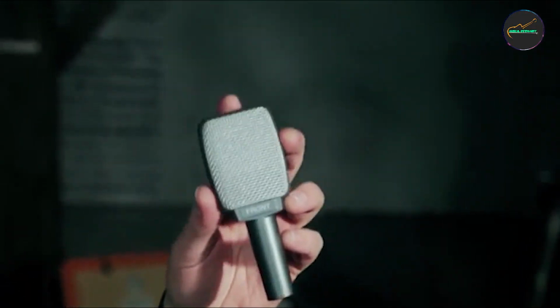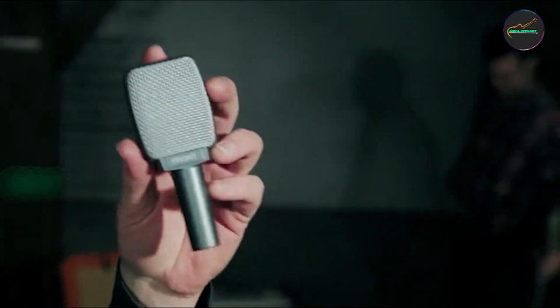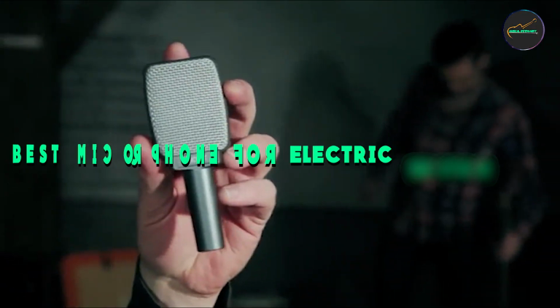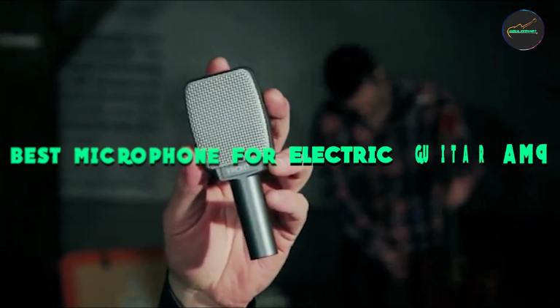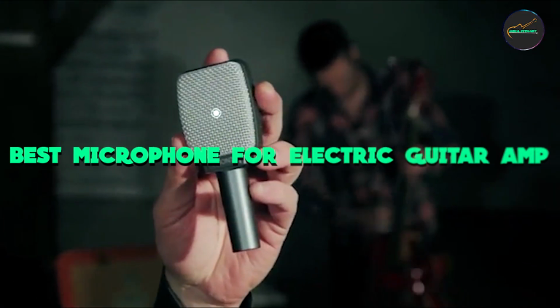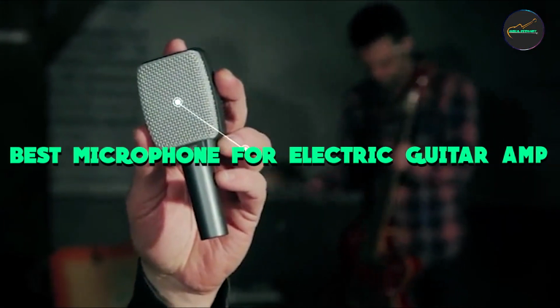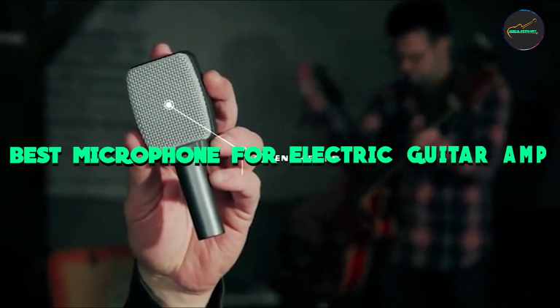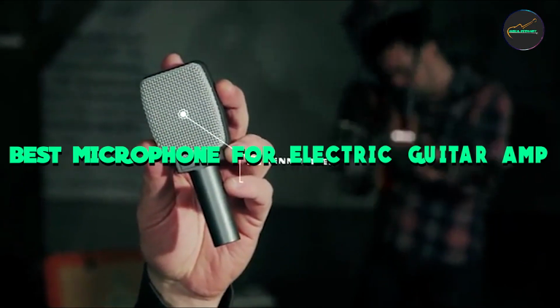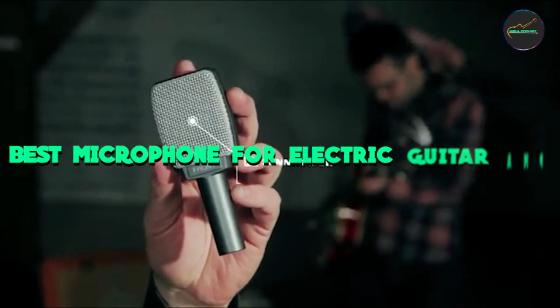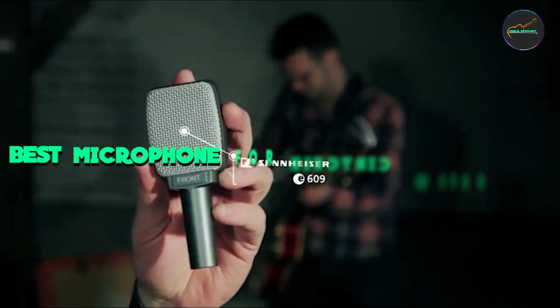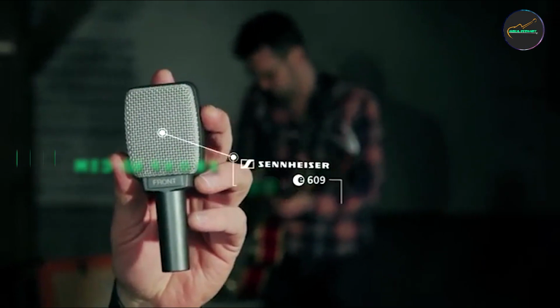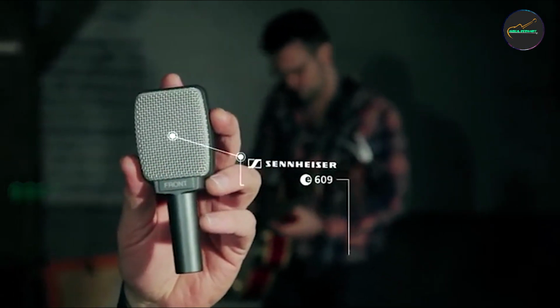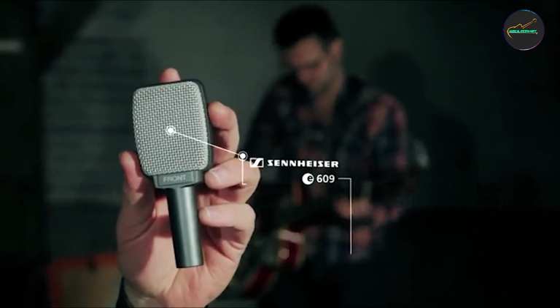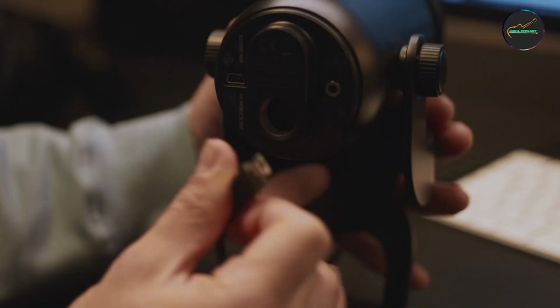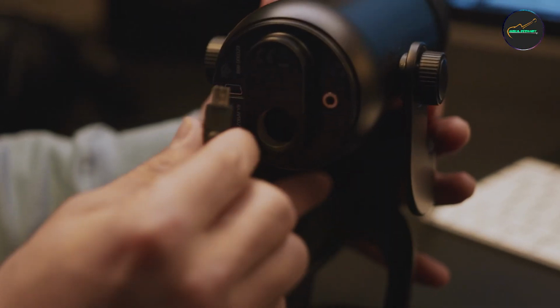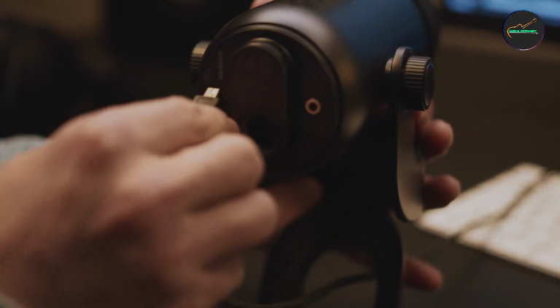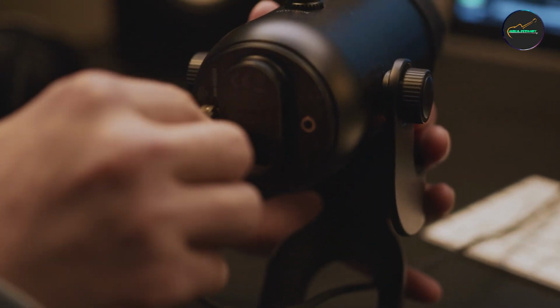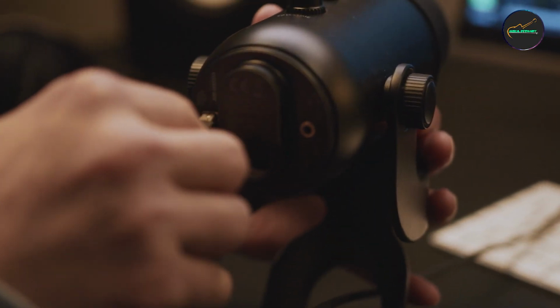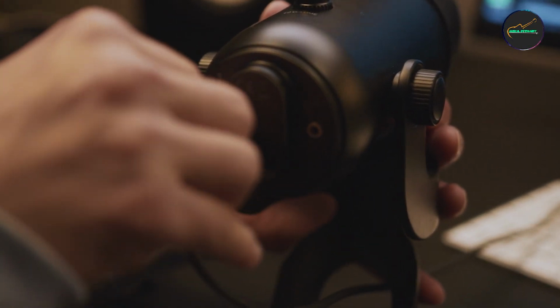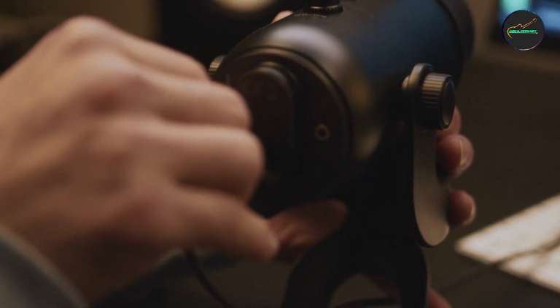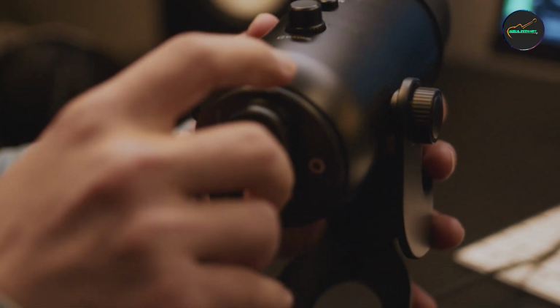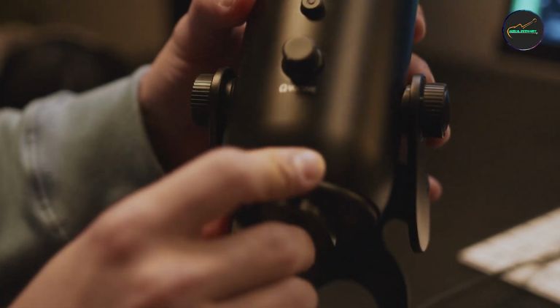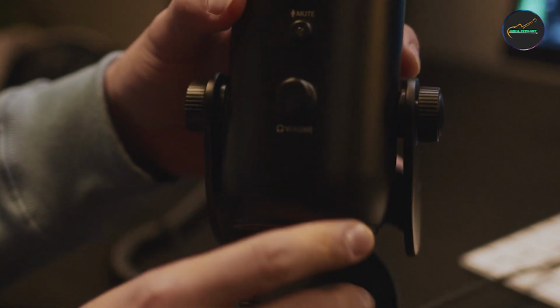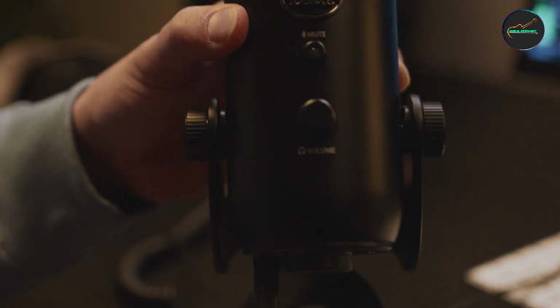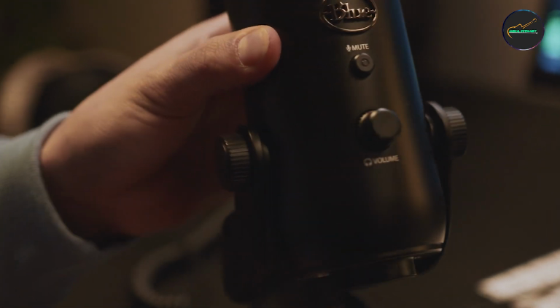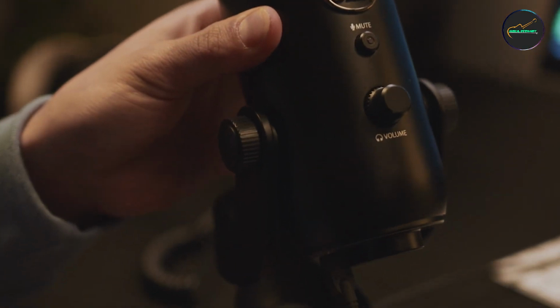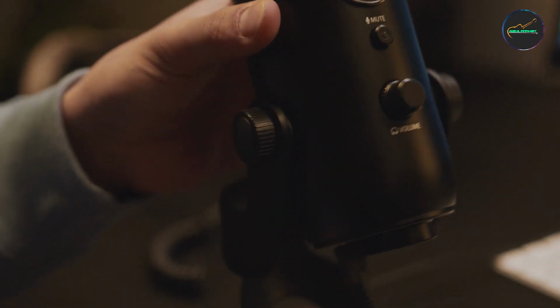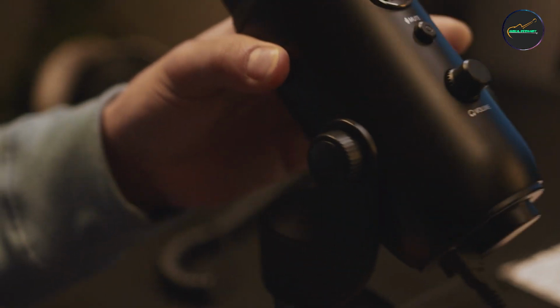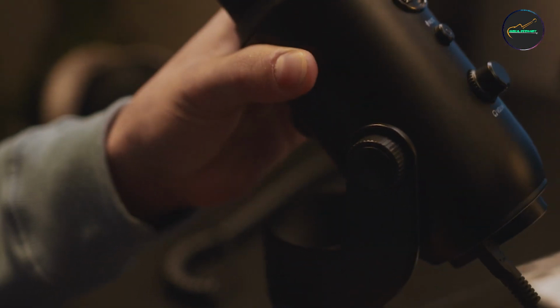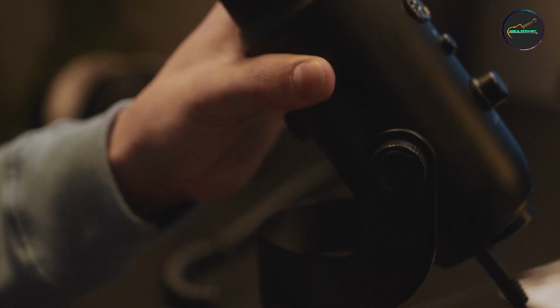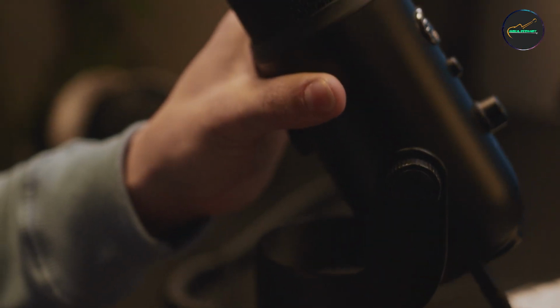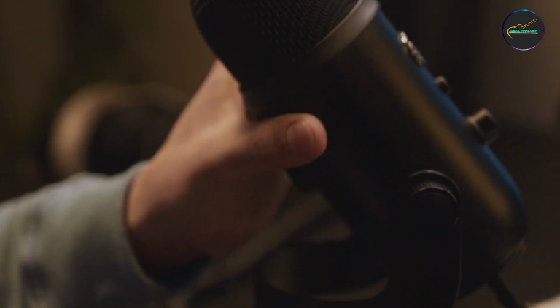Microphones allow for precise capture of the electric guitar's tonal nuances. Different microphones can emphasize certain frequencies, helping to shape the overall sound to suit your preferences or the requirements of a specific musical genre.